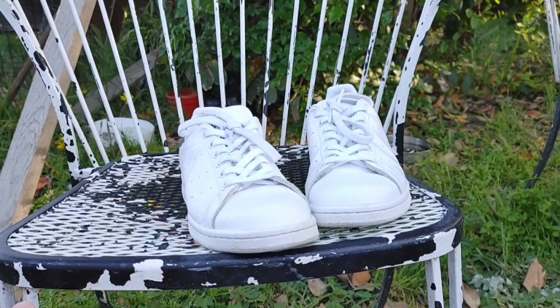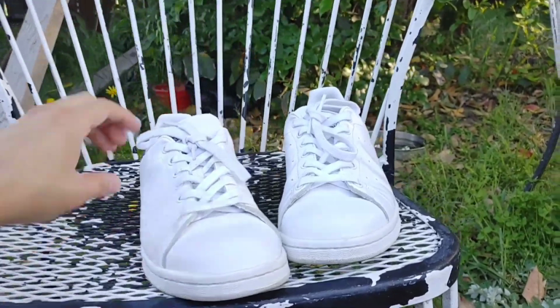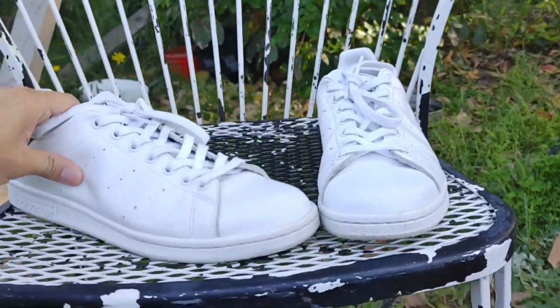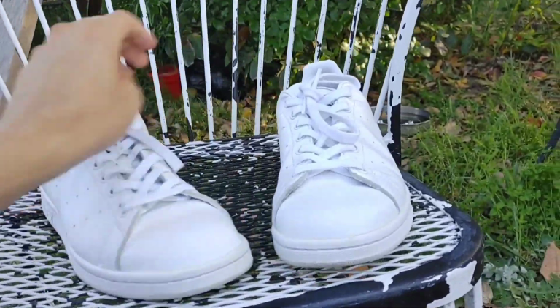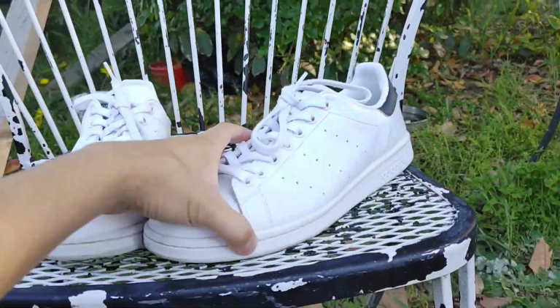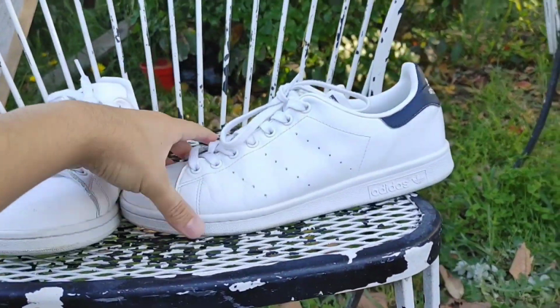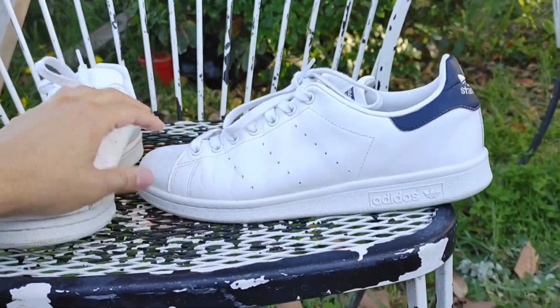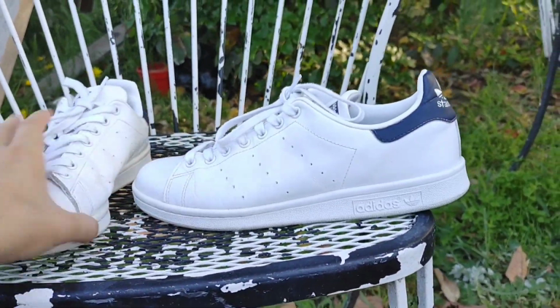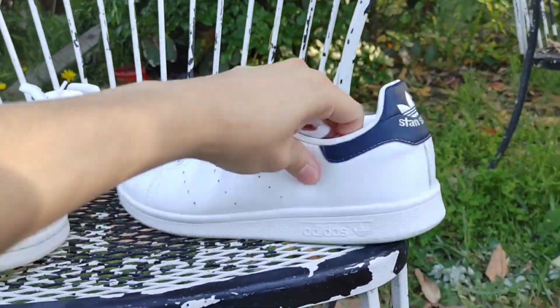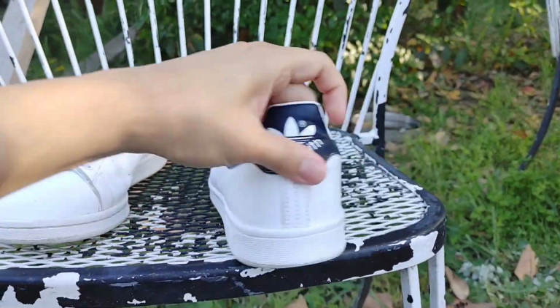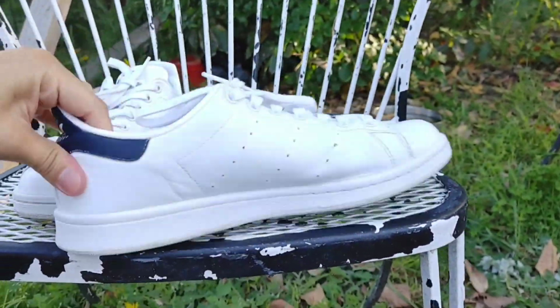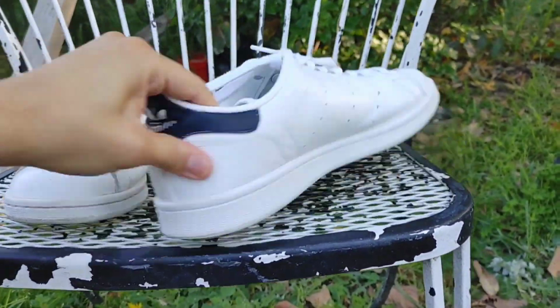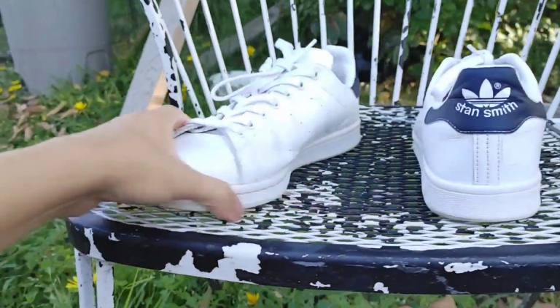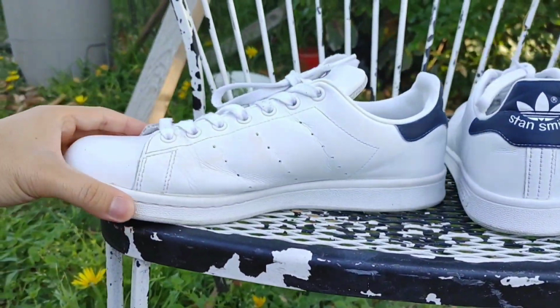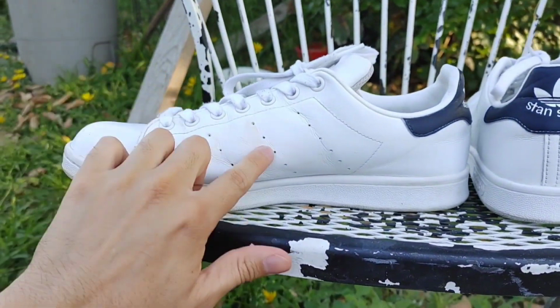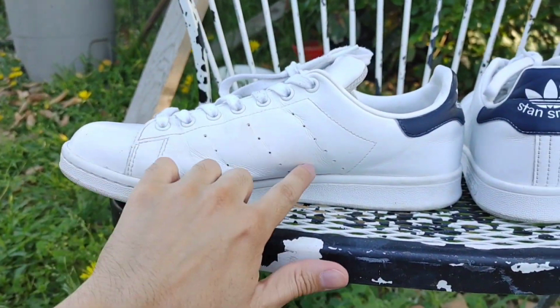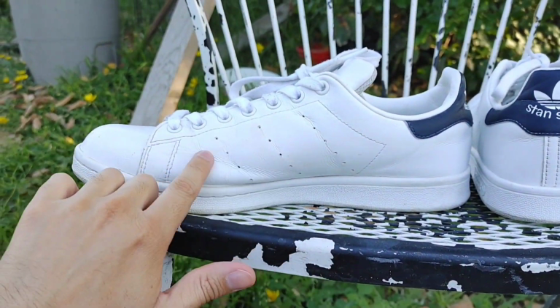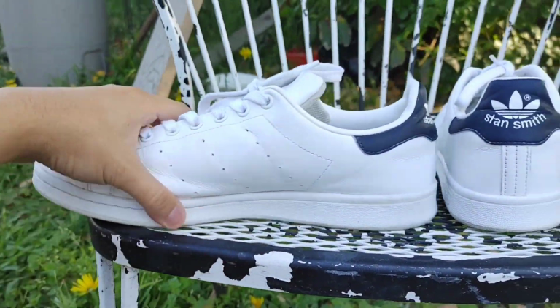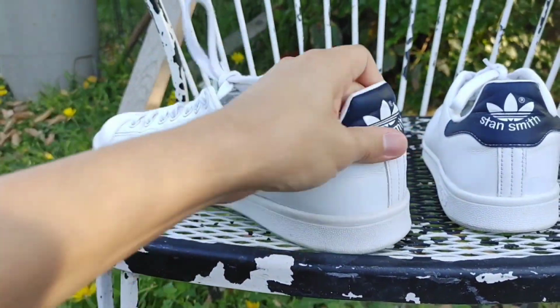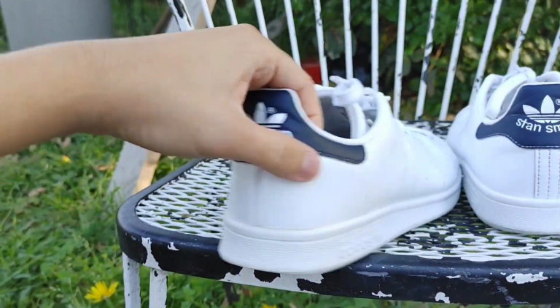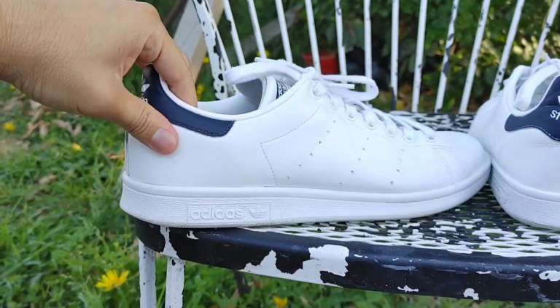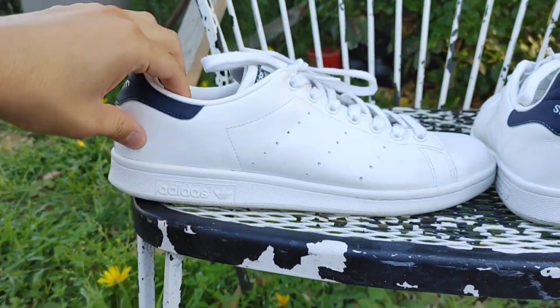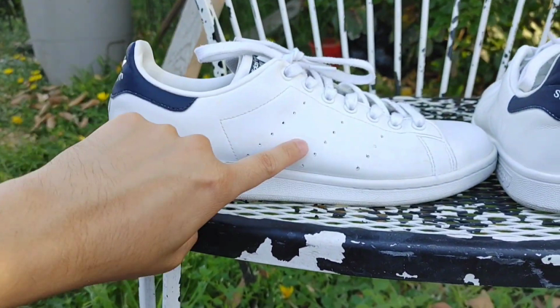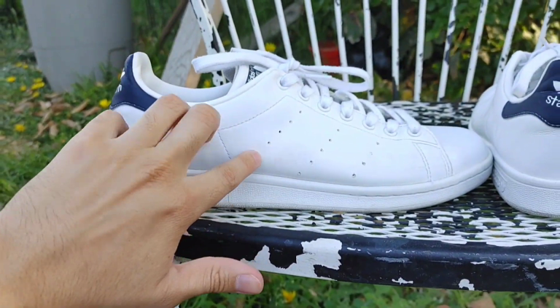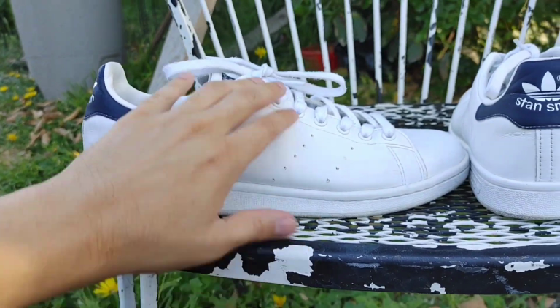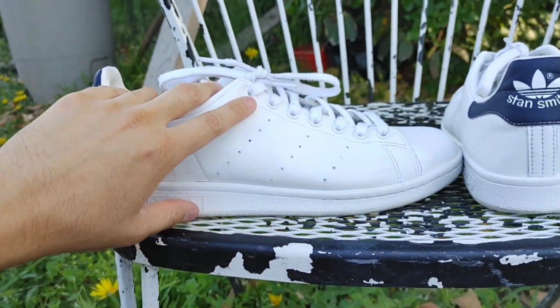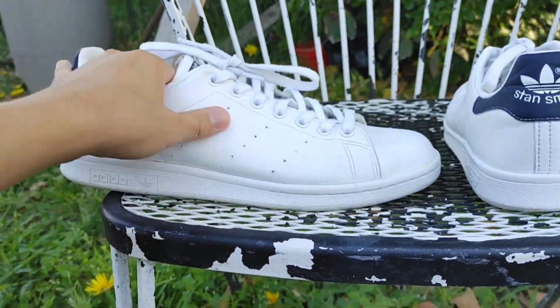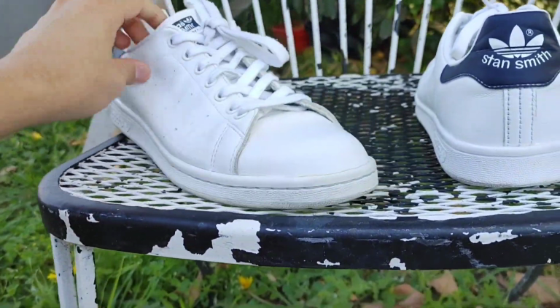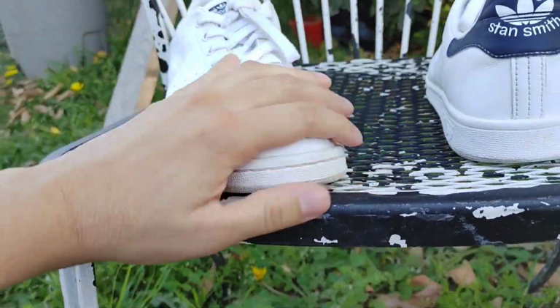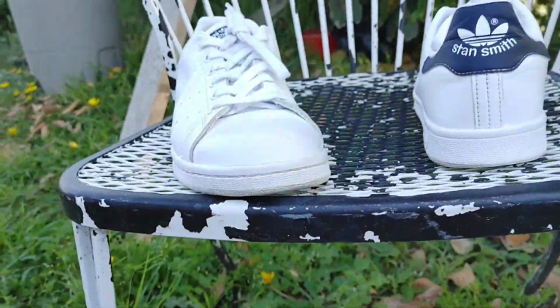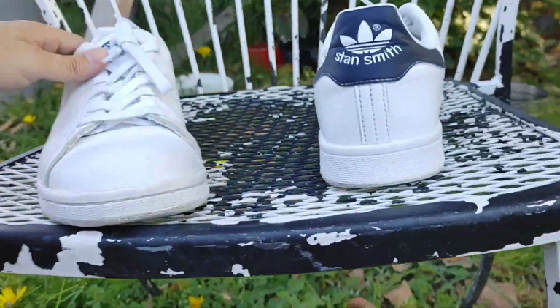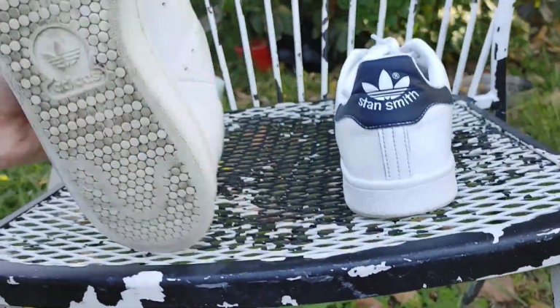So here's the finished result. This shoe is looking pretty white, pretty clean, a lot cleaner than I thought they'd look. The toothpaste — there are some stains that I just couldn't get out. I'm probably going to need like a leather dye or a shoe whitener to remove those, but not really noticeable unless you look really close.